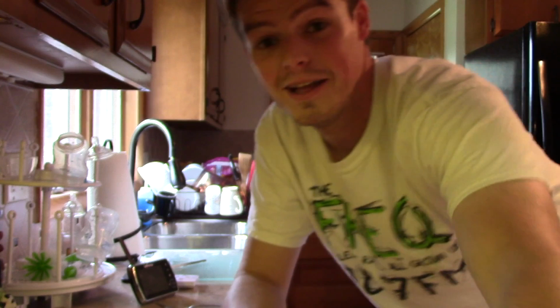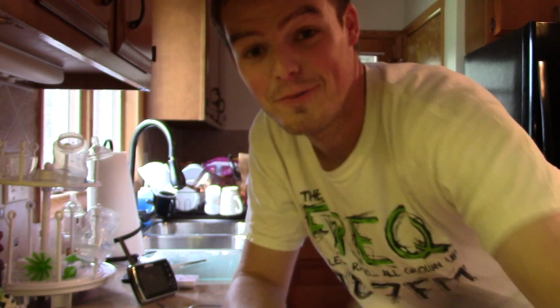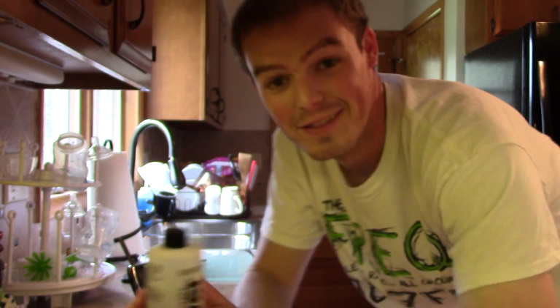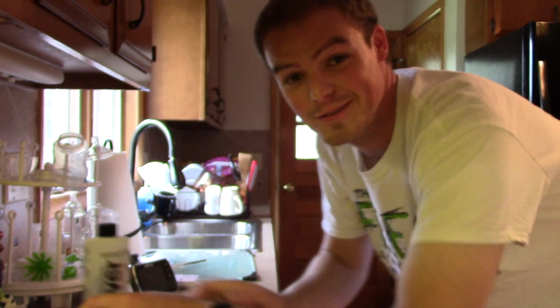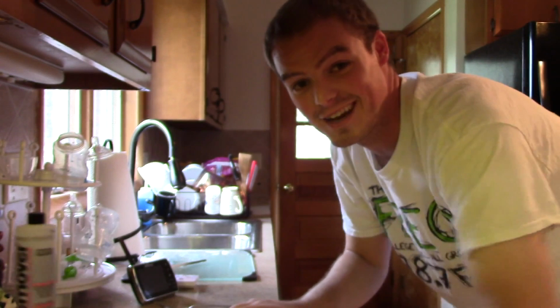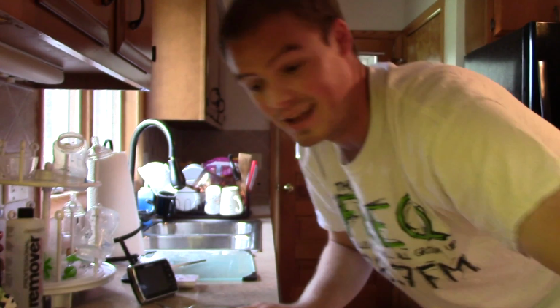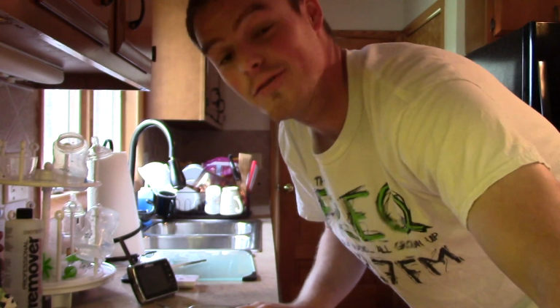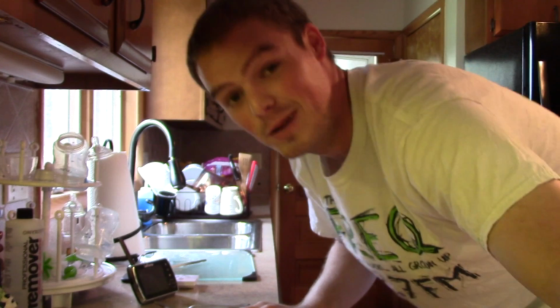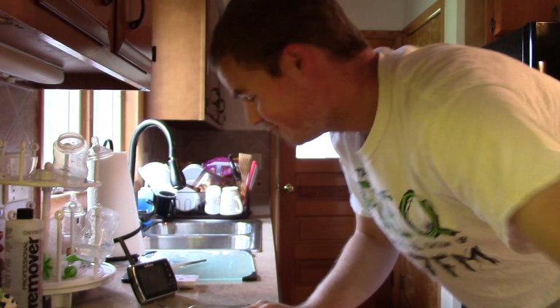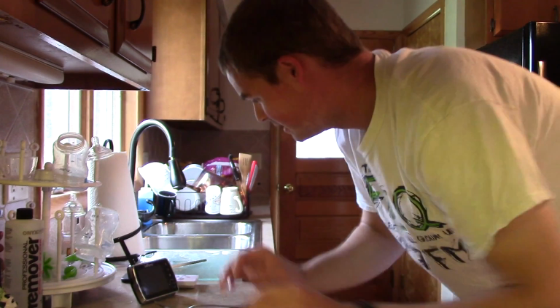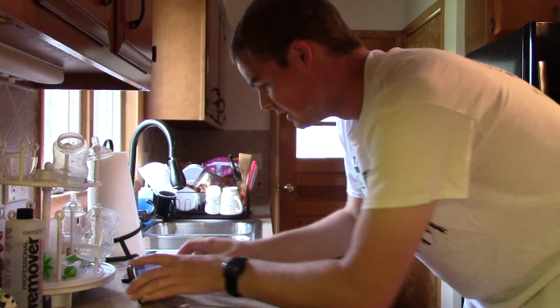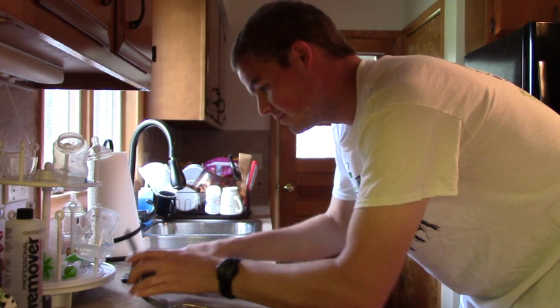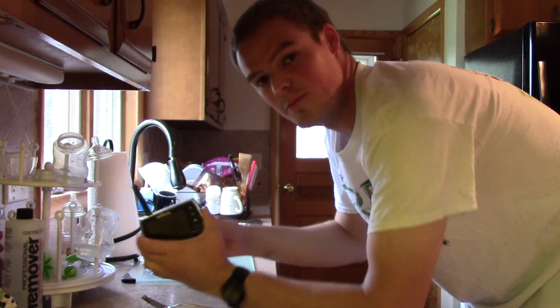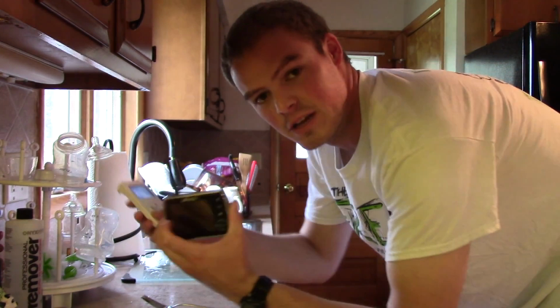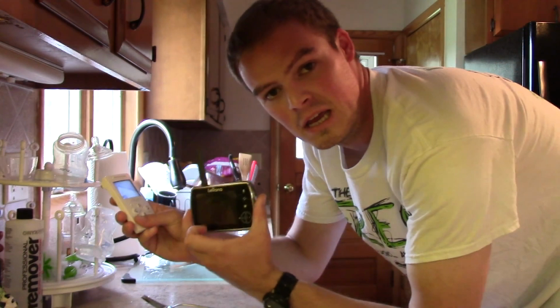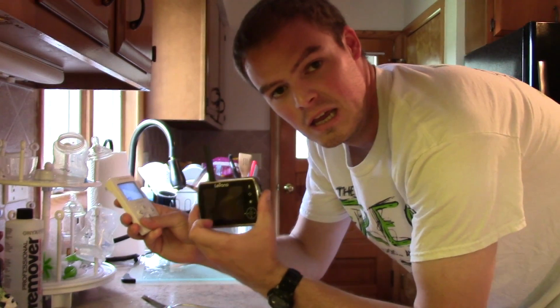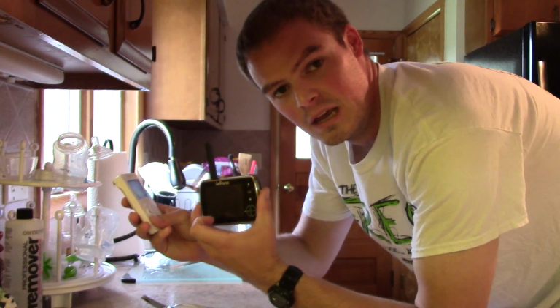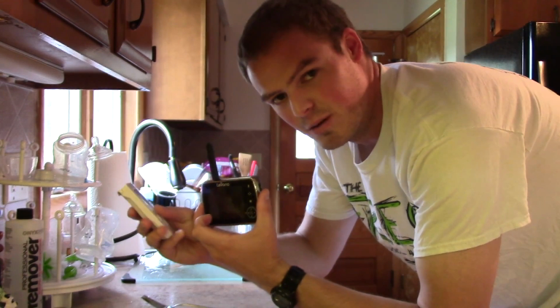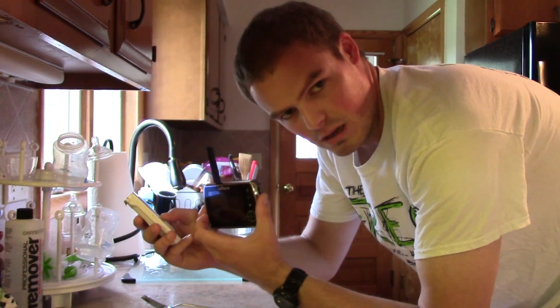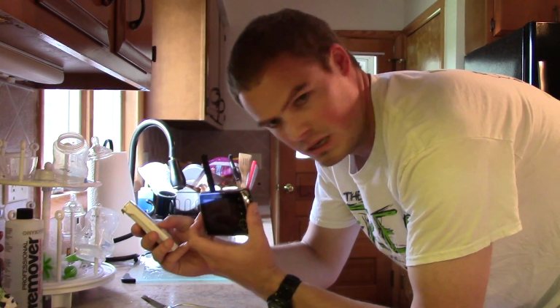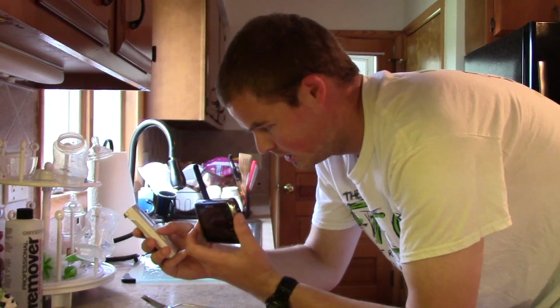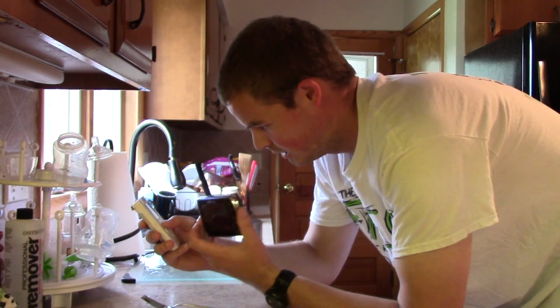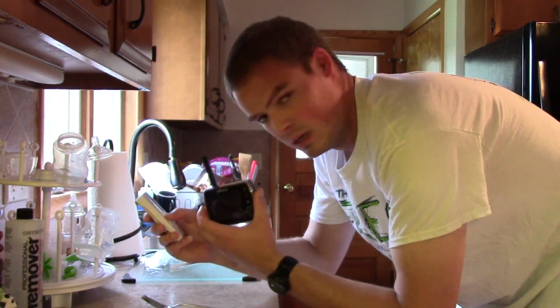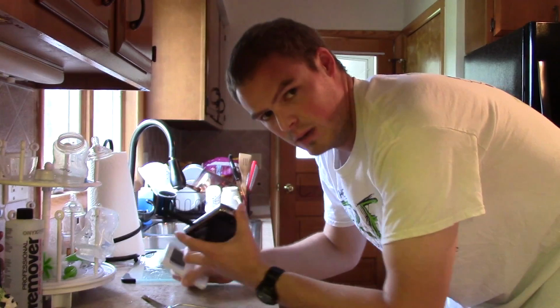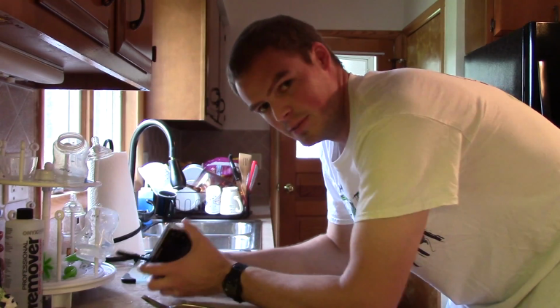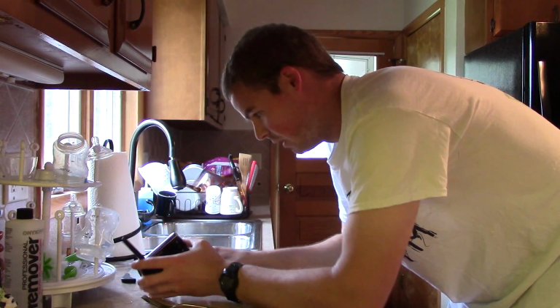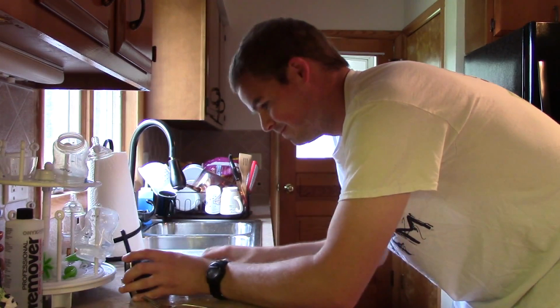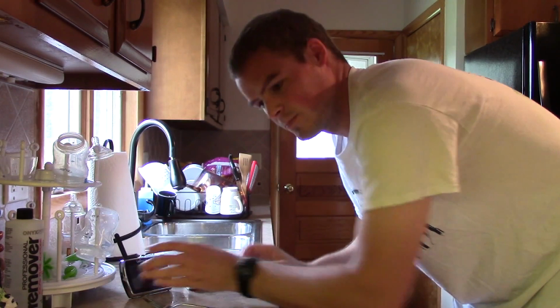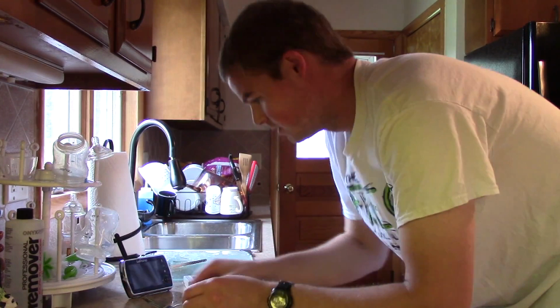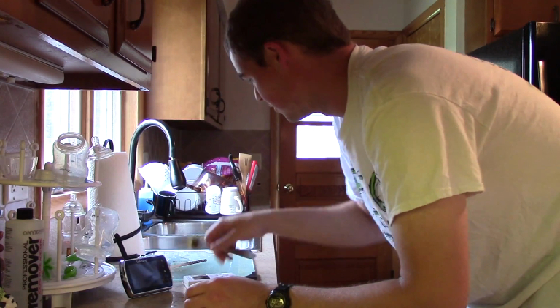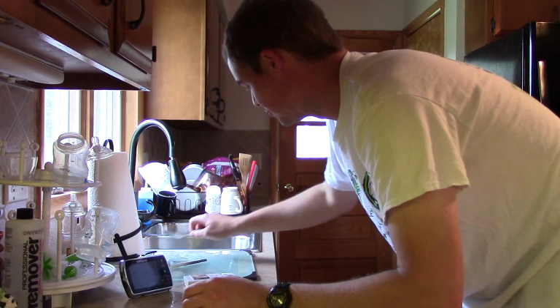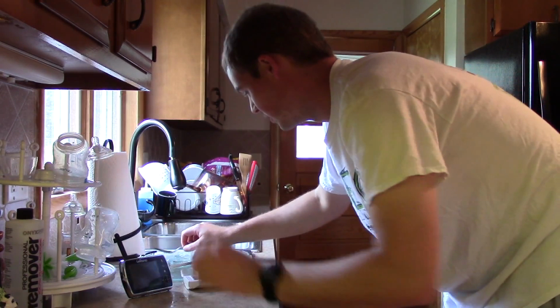Hello everyone! Thanks for coming out to the cyber today. I have a few minutes to film. I'm currently watching both kids — mom is away on a grocery run.